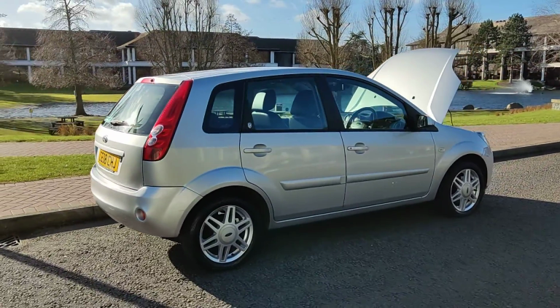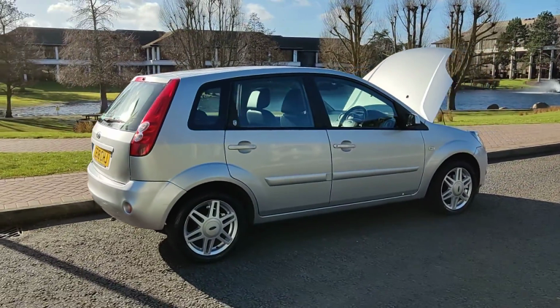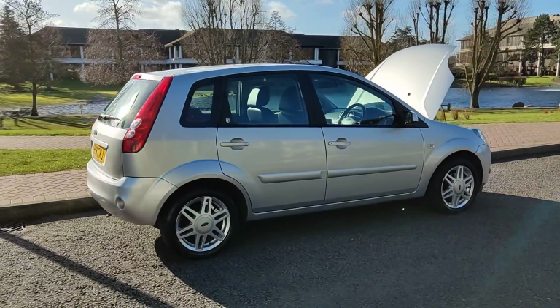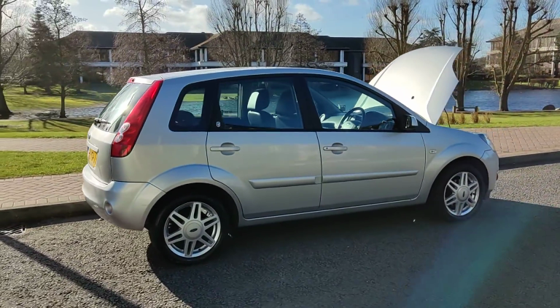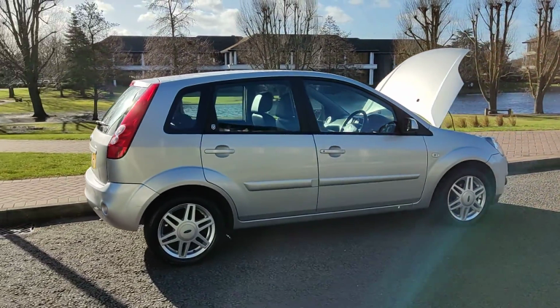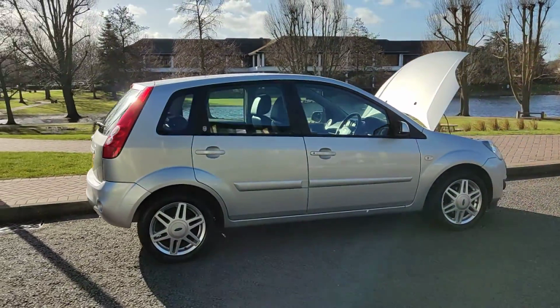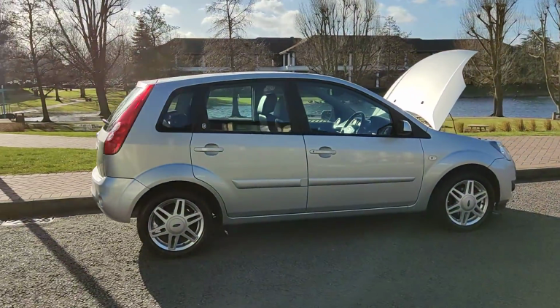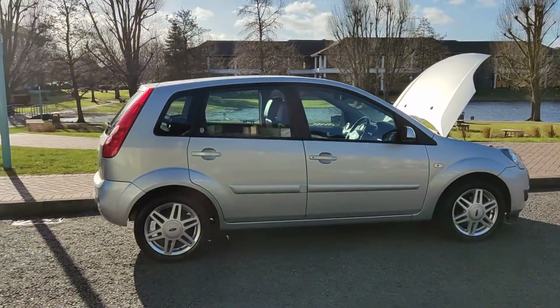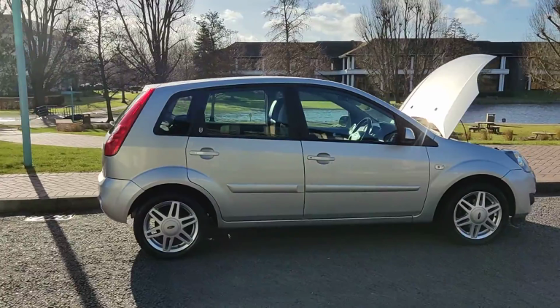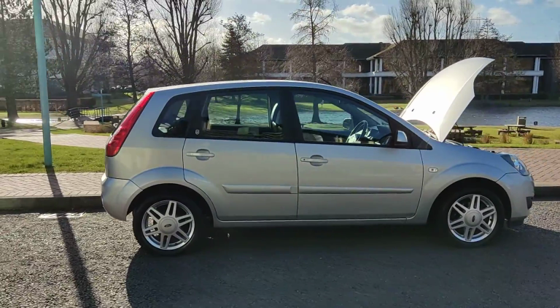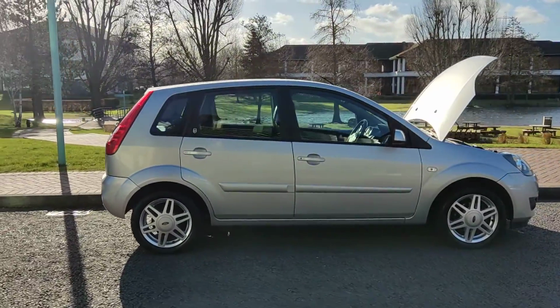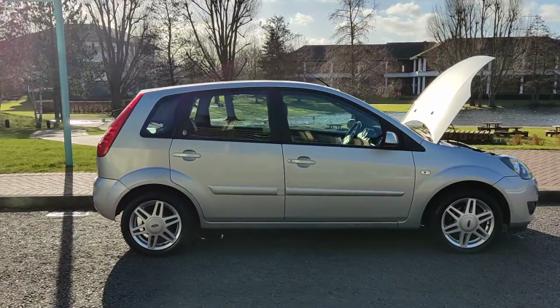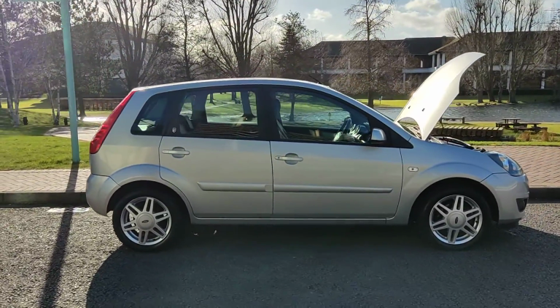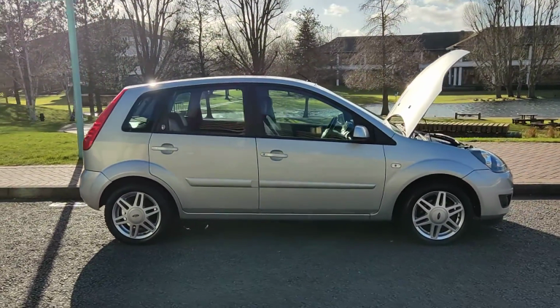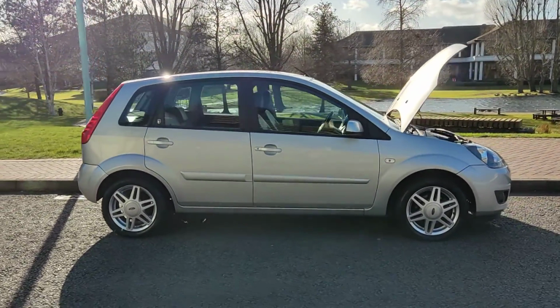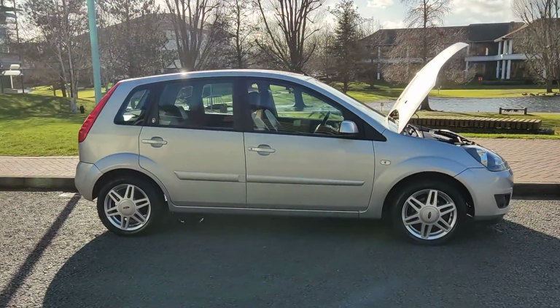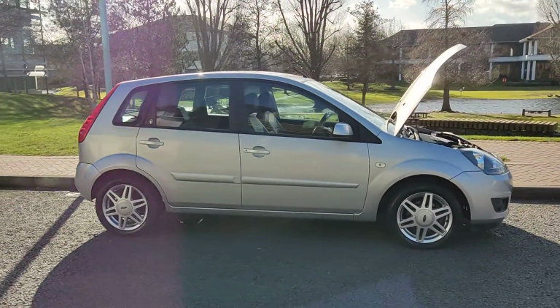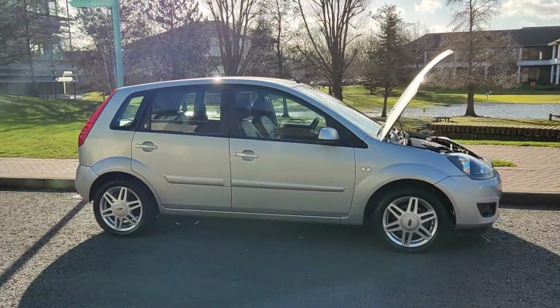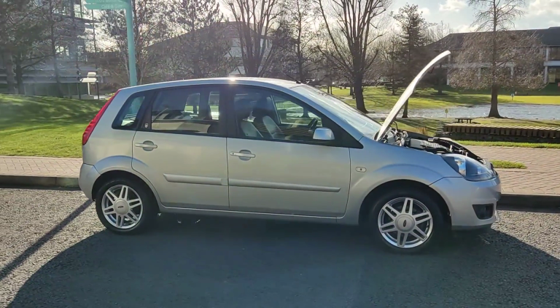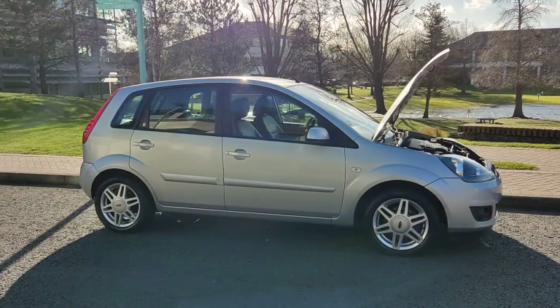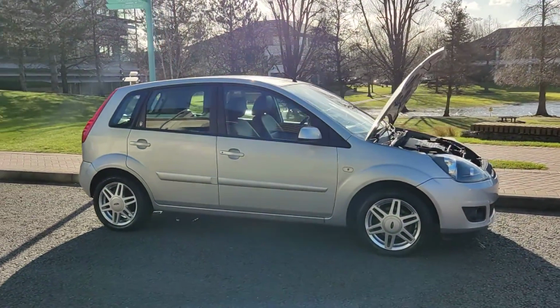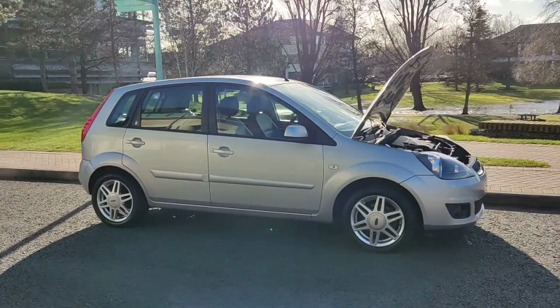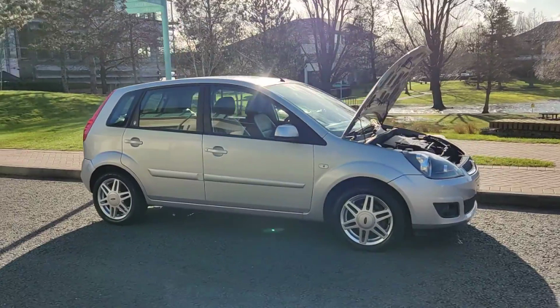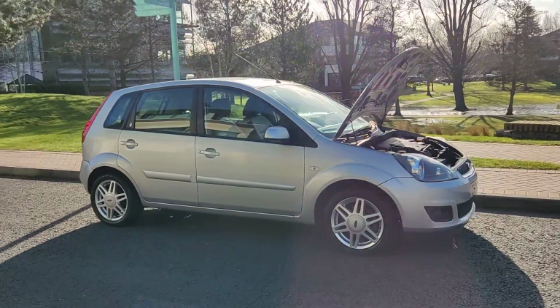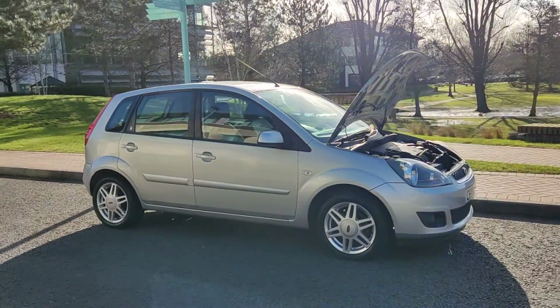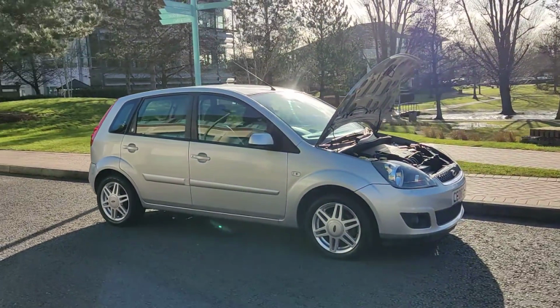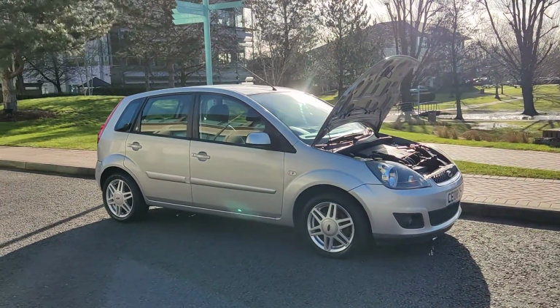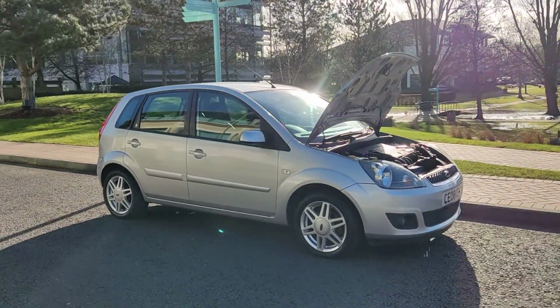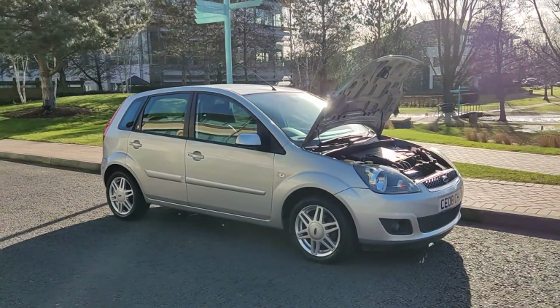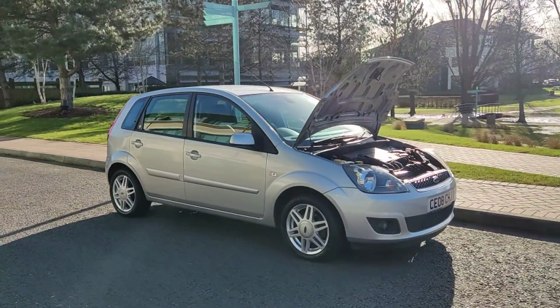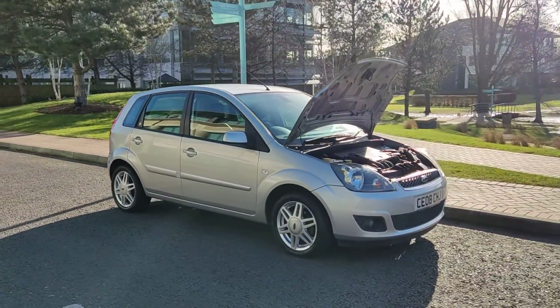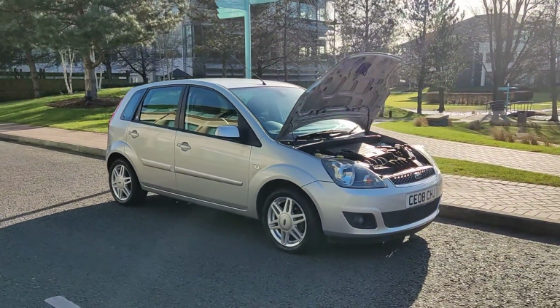Comes with one year MOT — MOT ends next February 2023, no advisories on the last MOT so no work required. Beautiful looking car, 1.6 Ghia automatic.